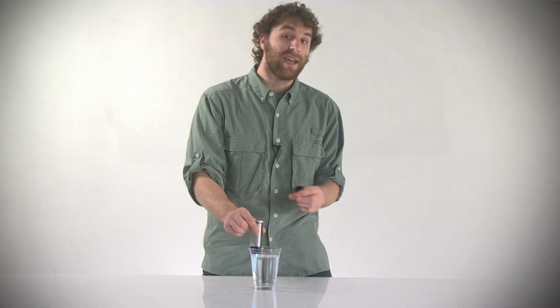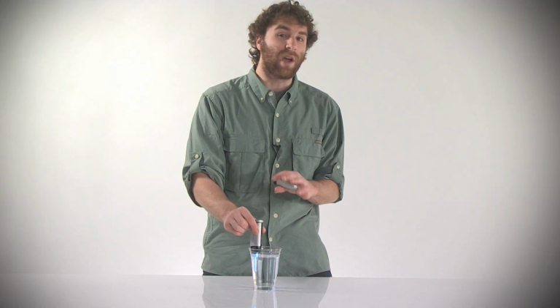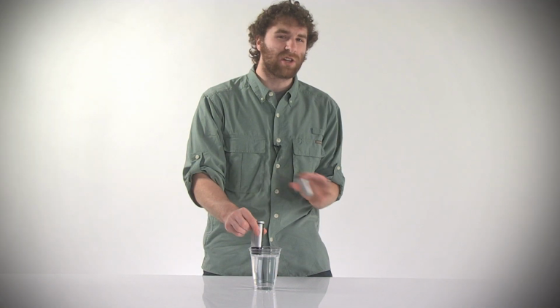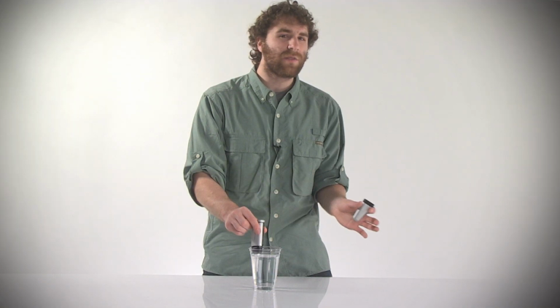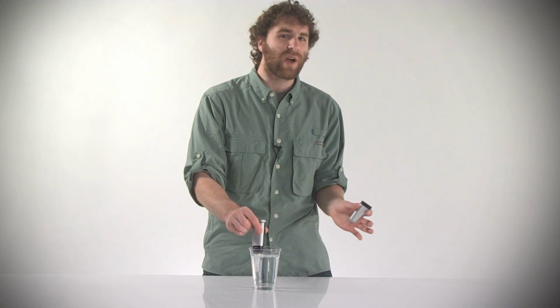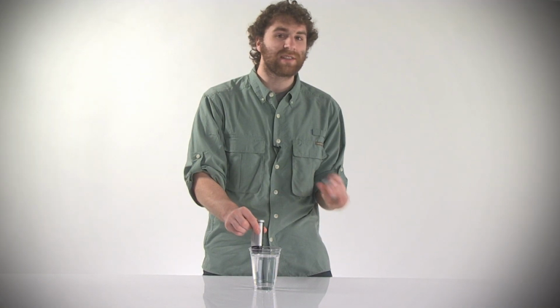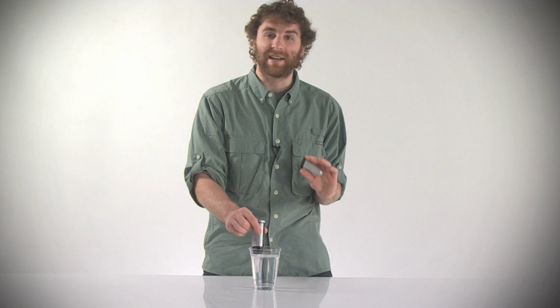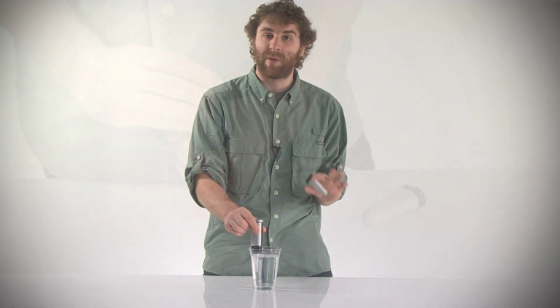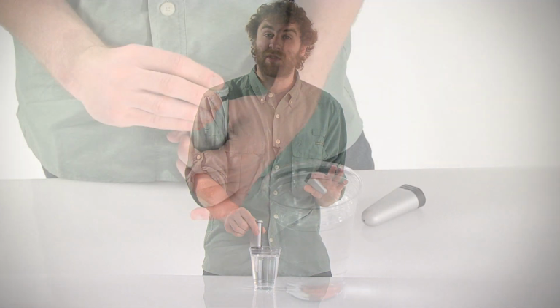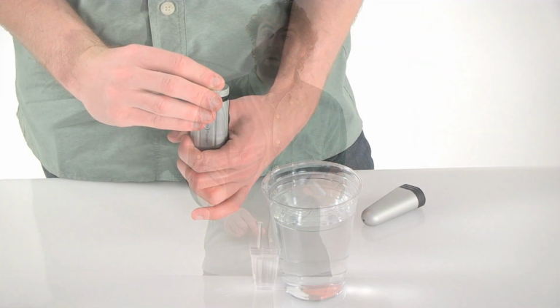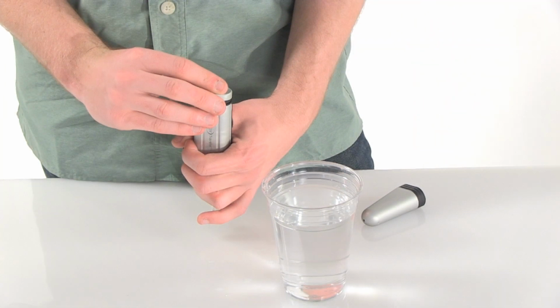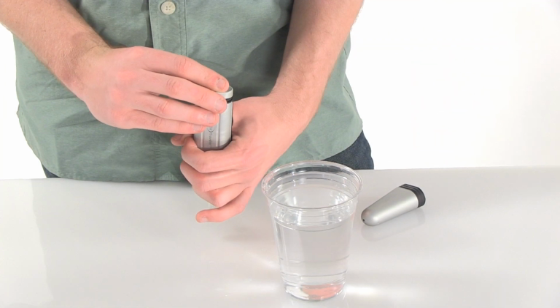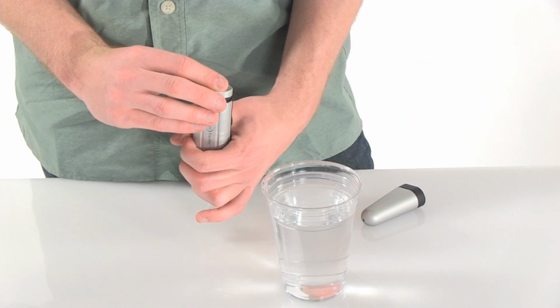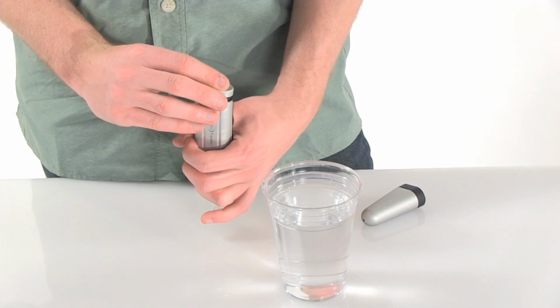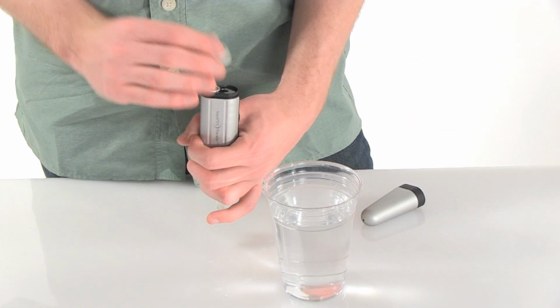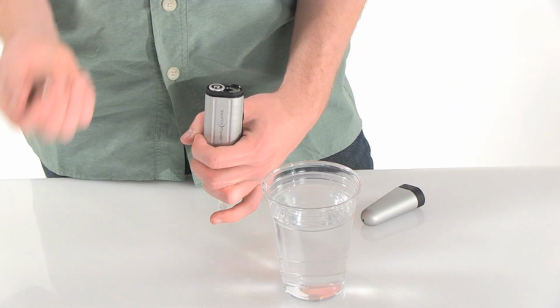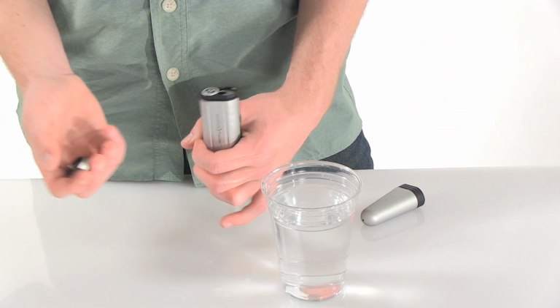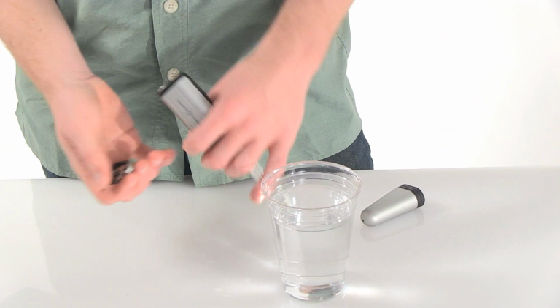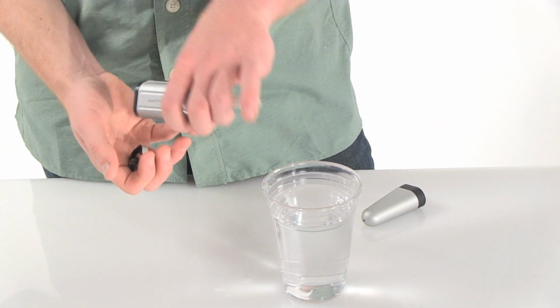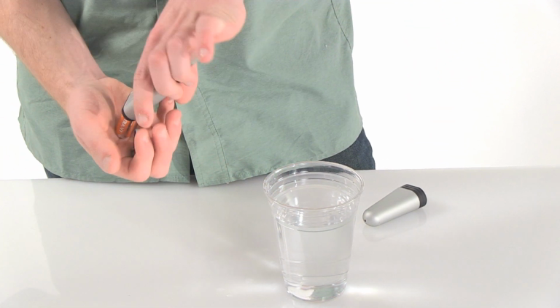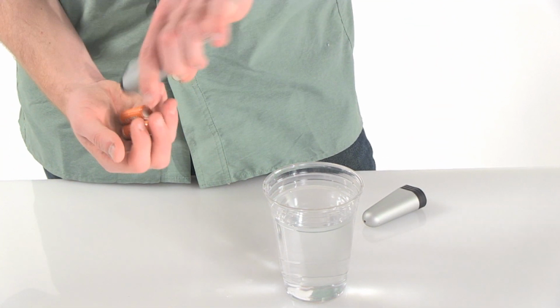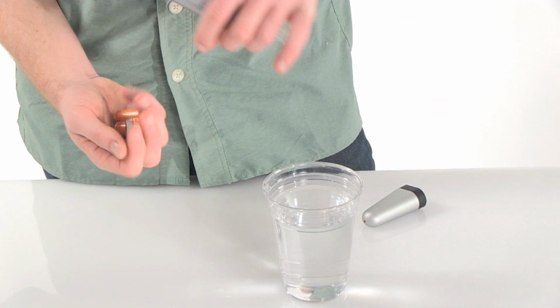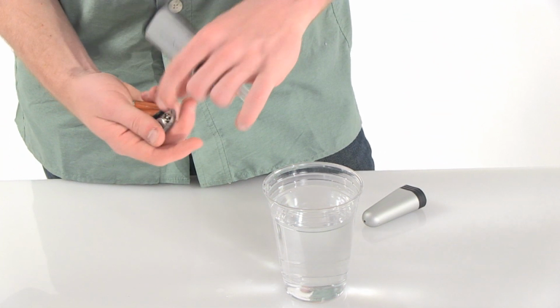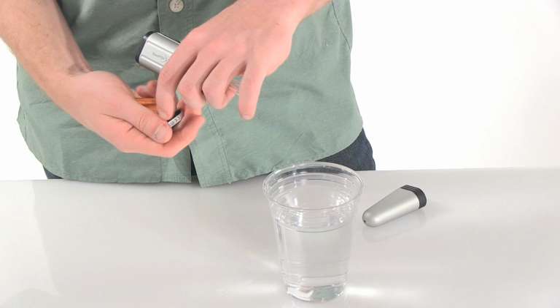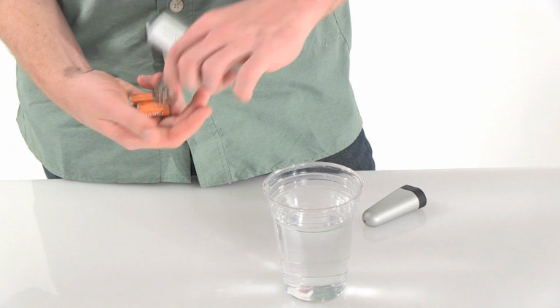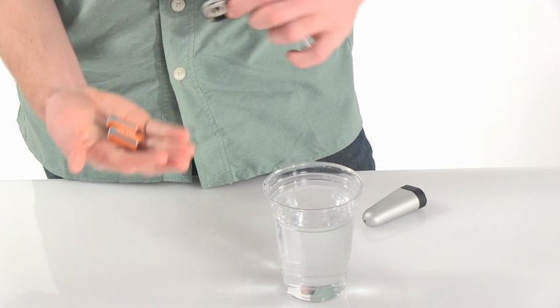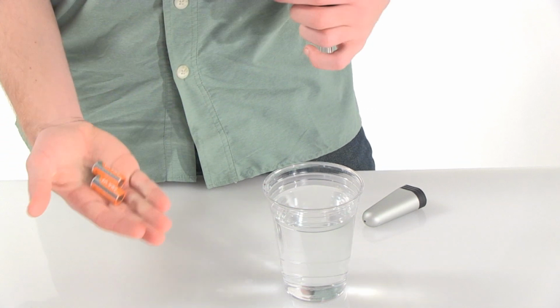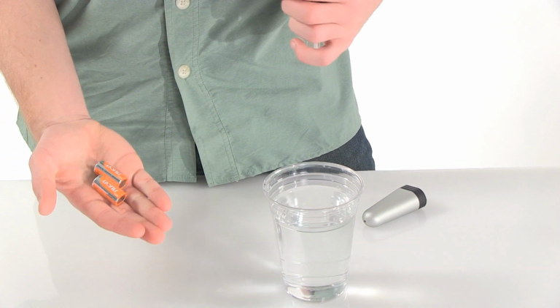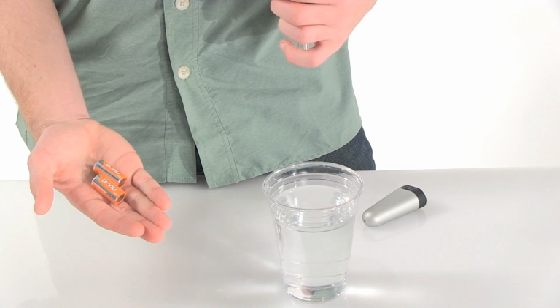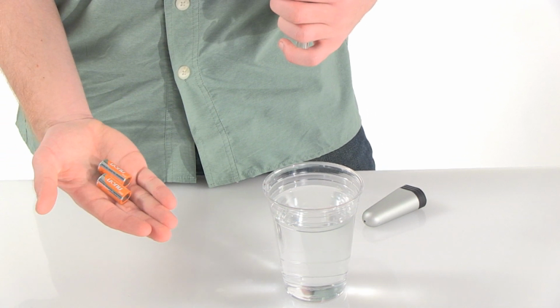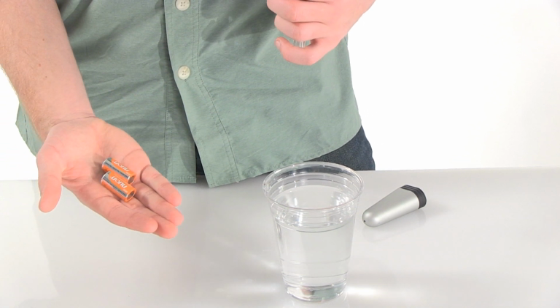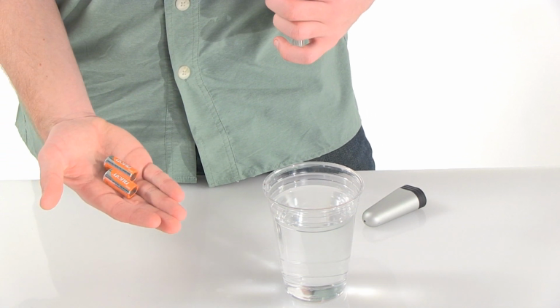It weighs just over two ounces and is smaller than a one-liter bottle of water. It's powered by two CR123 lithium batteries that are lightweight and have a long shelf life.